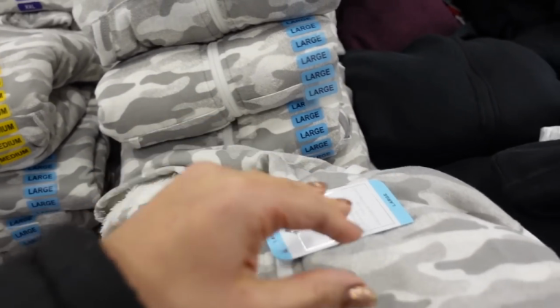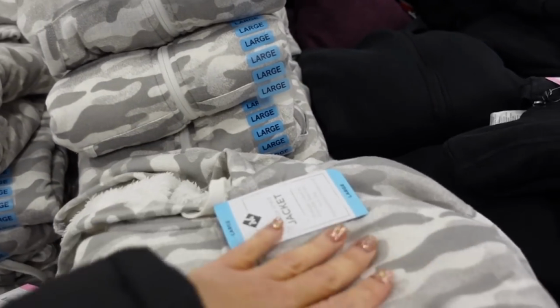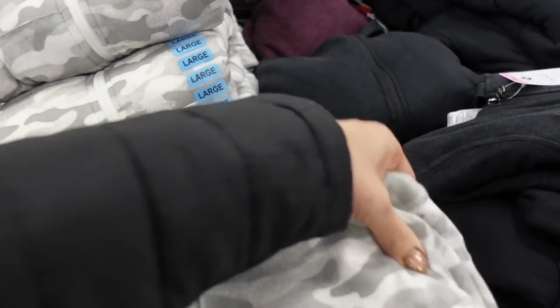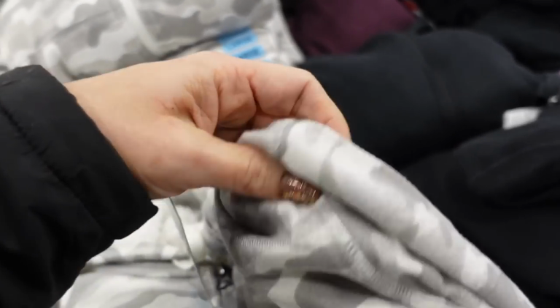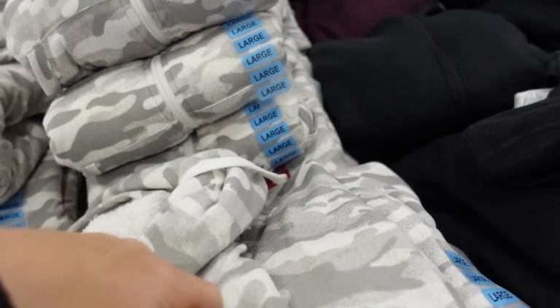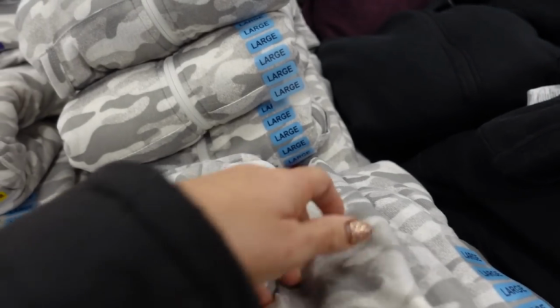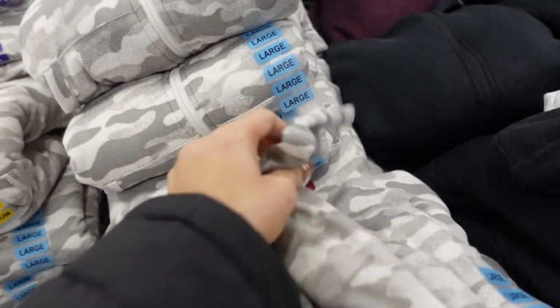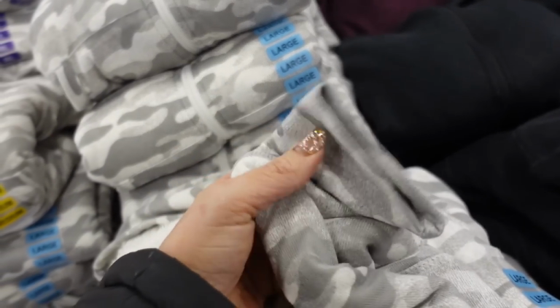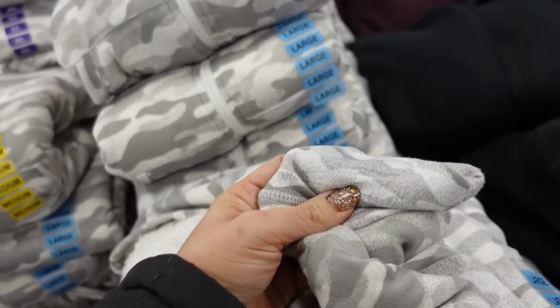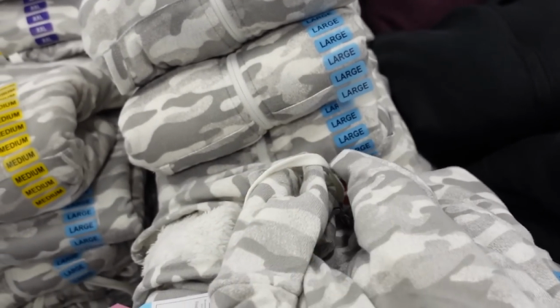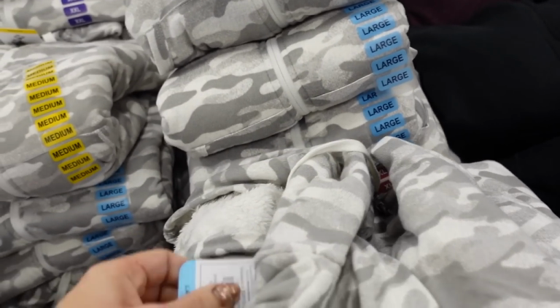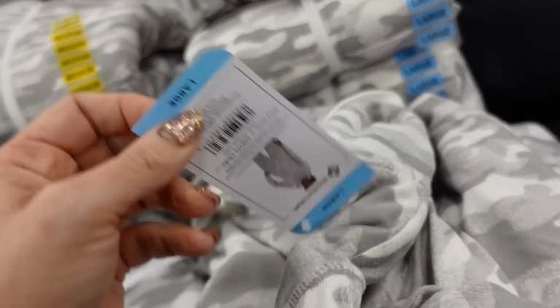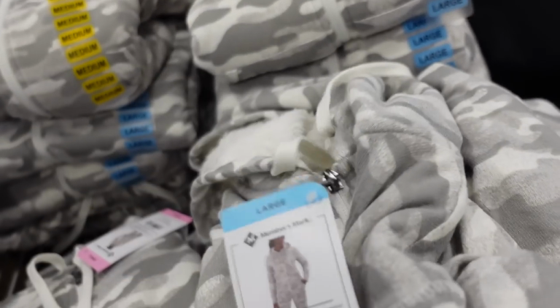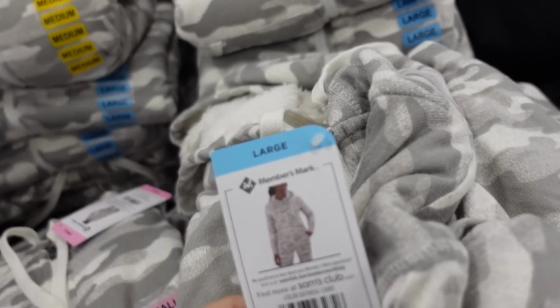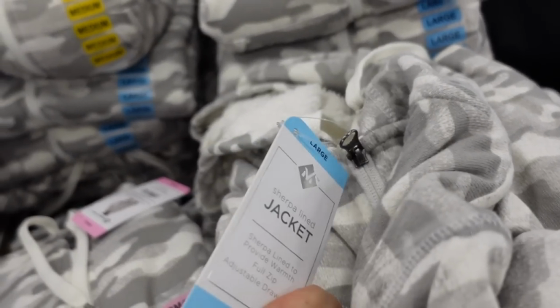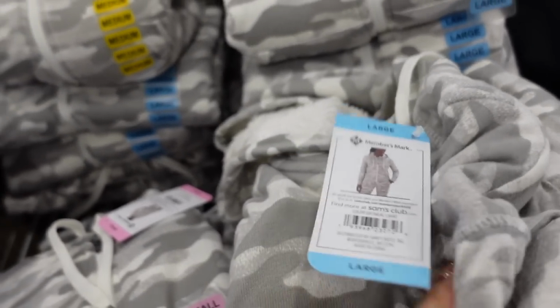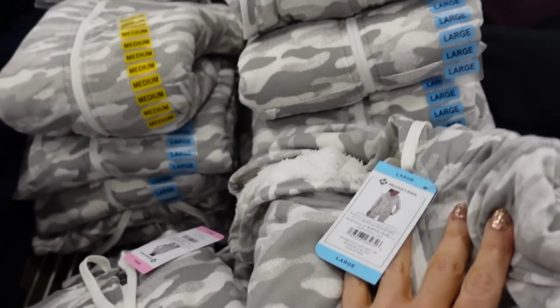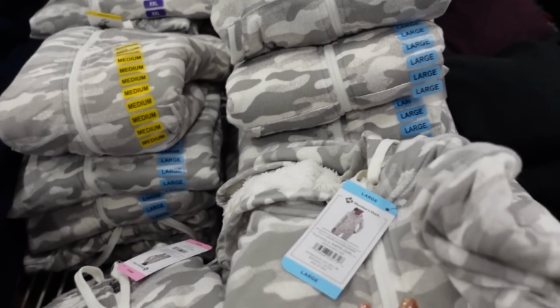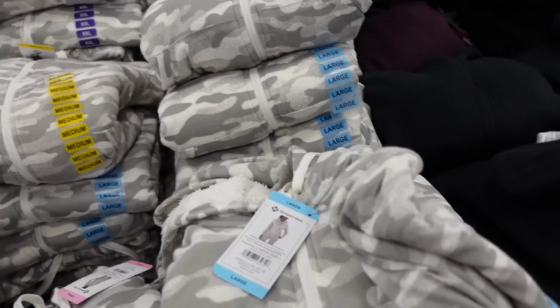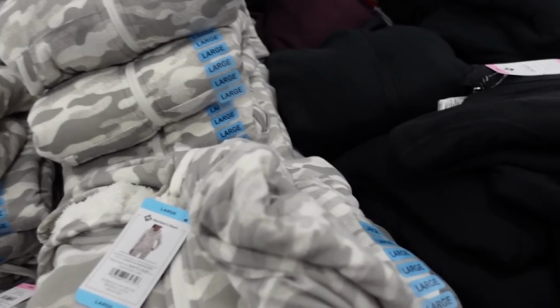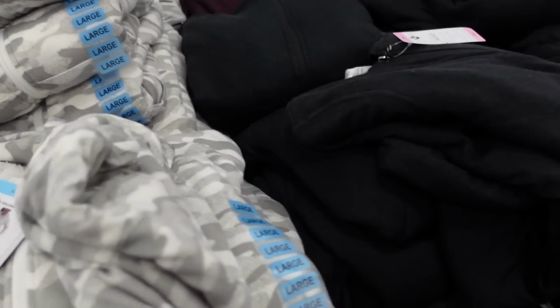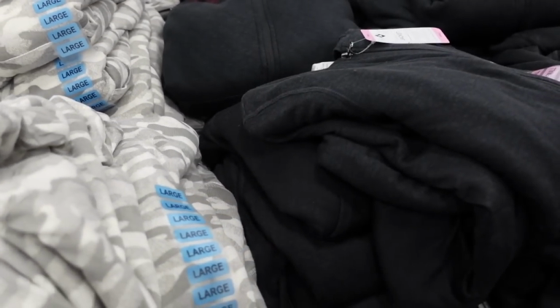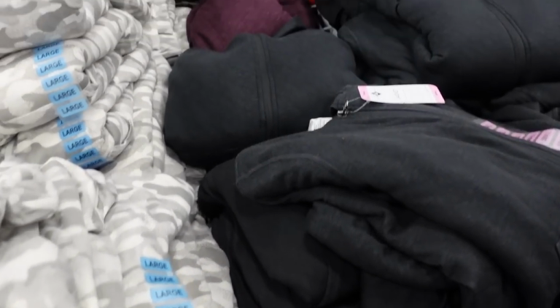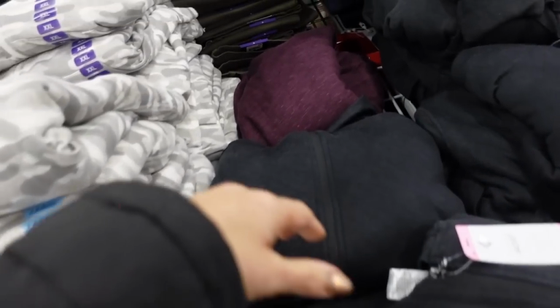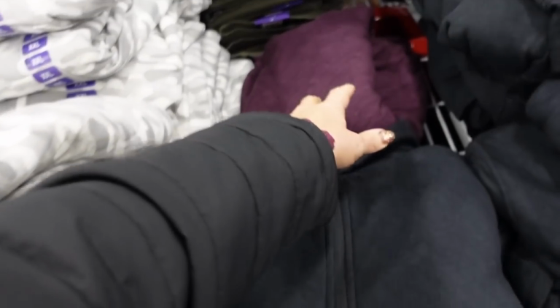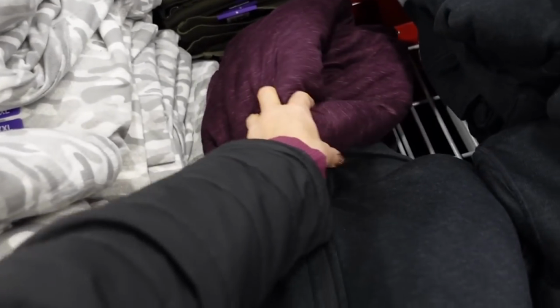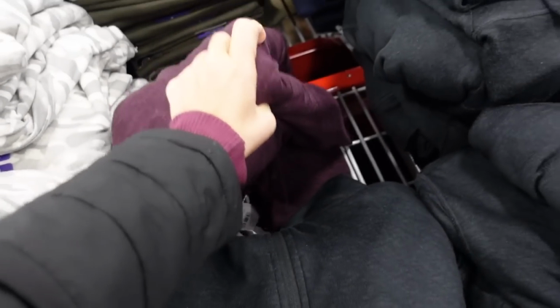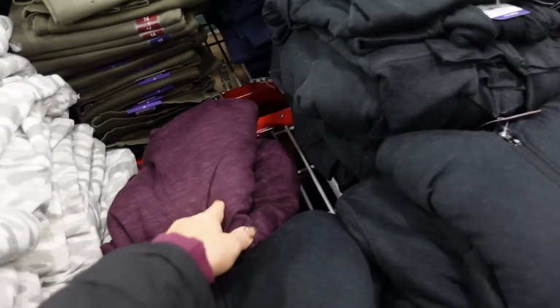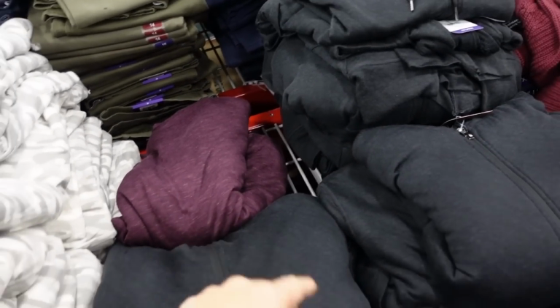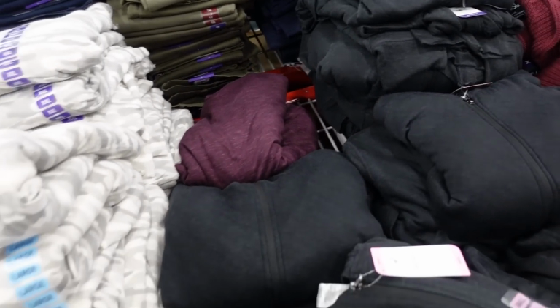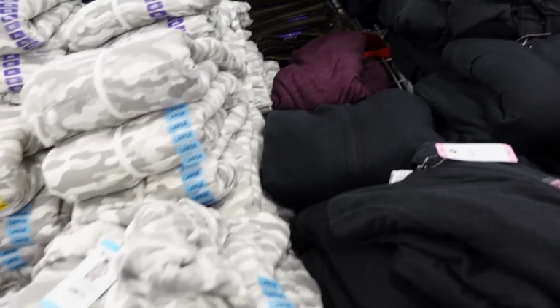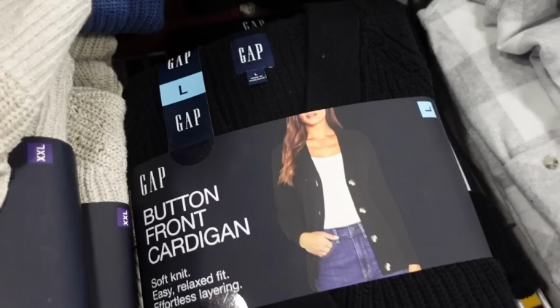New print colors in these sherpa-lined jackets from Members Mark. They're super plush on the inside with a hatchet knit on the outside. That's what the wrist looks like. In the gray camel, there's also gray and burgundy colors. They're $16.98.